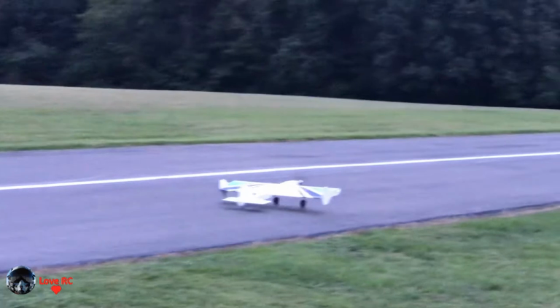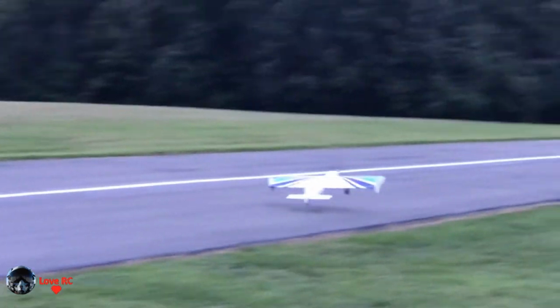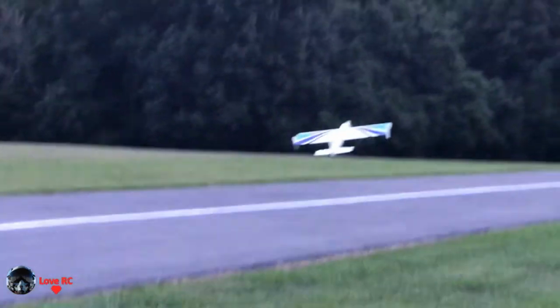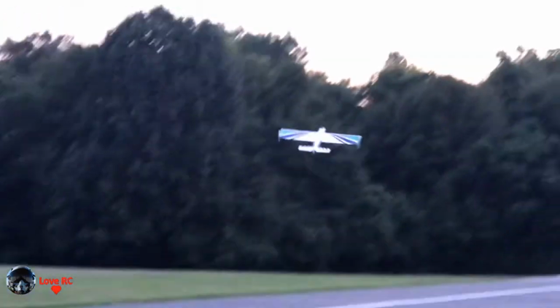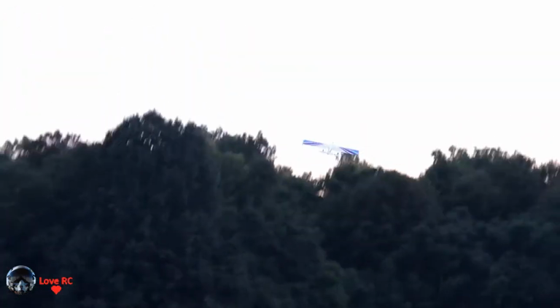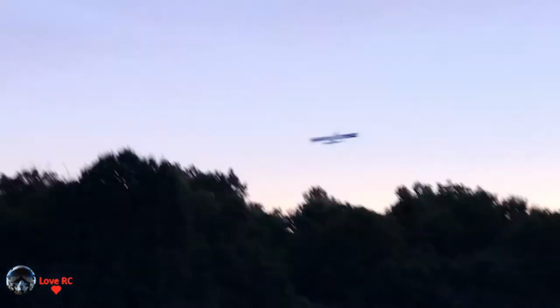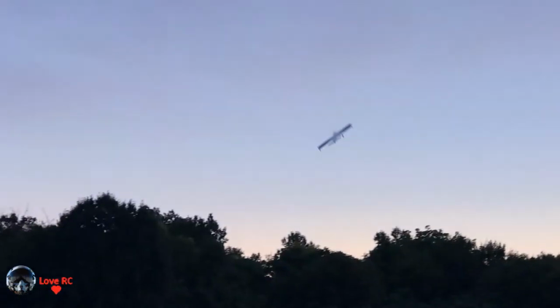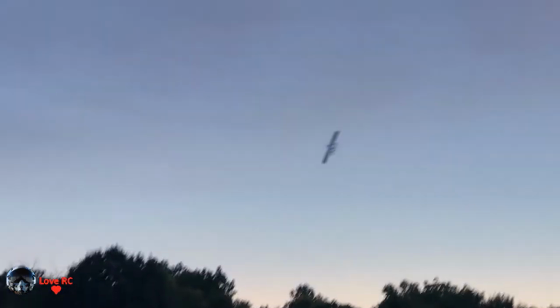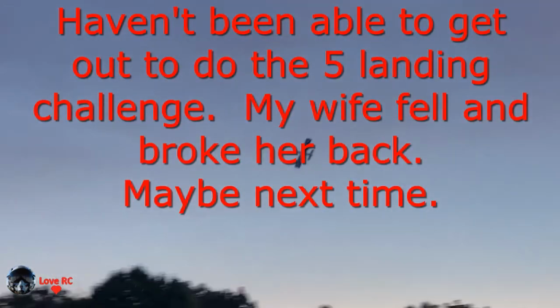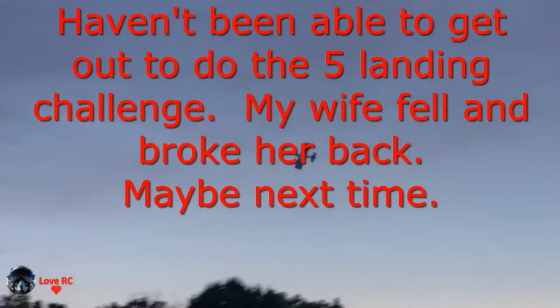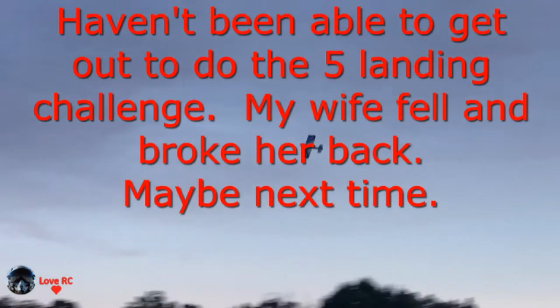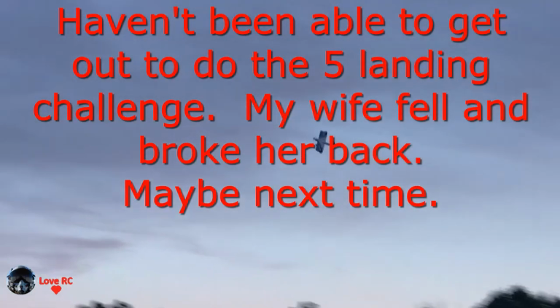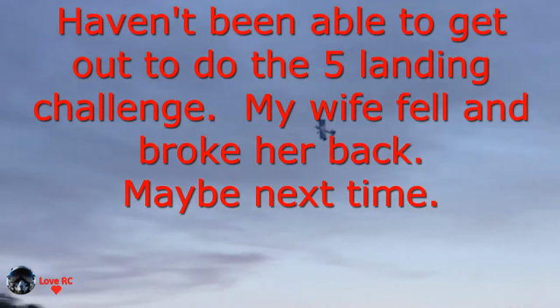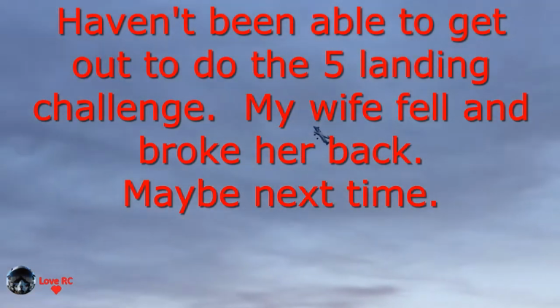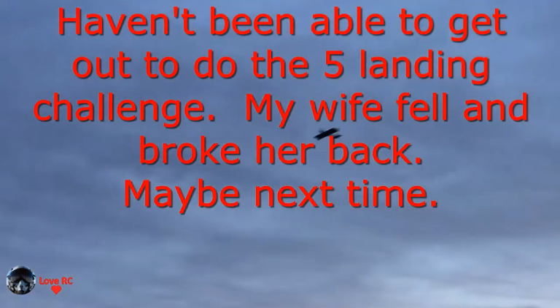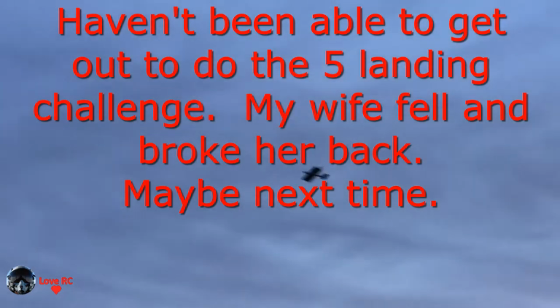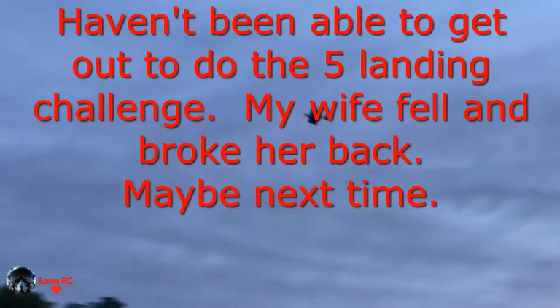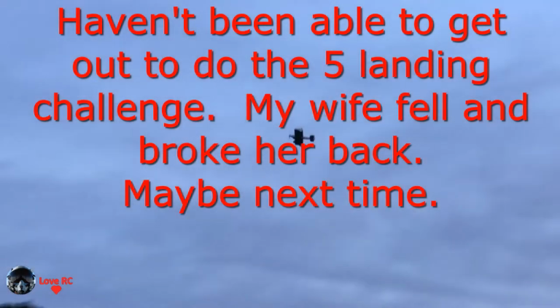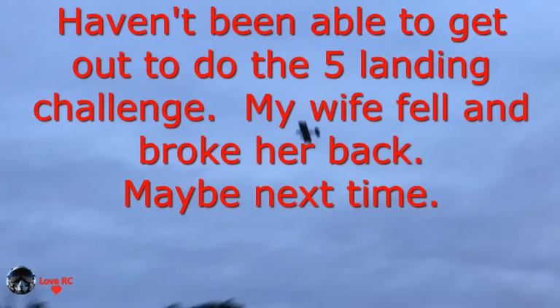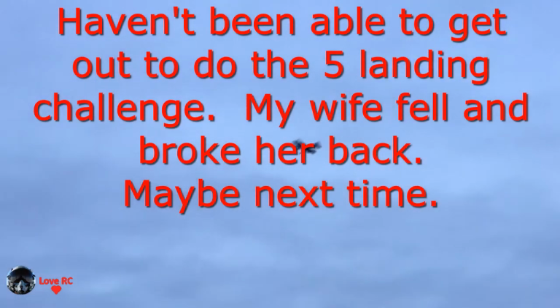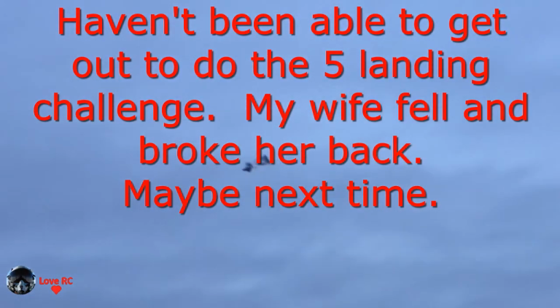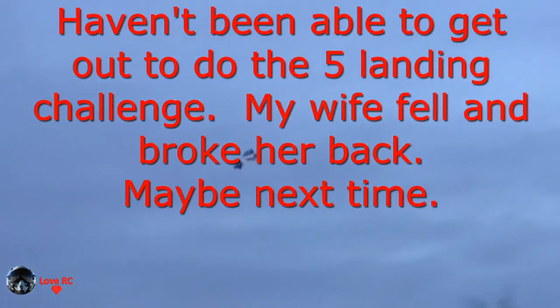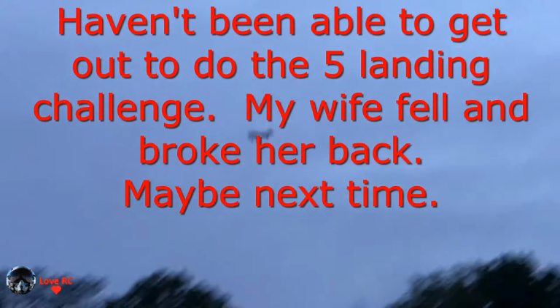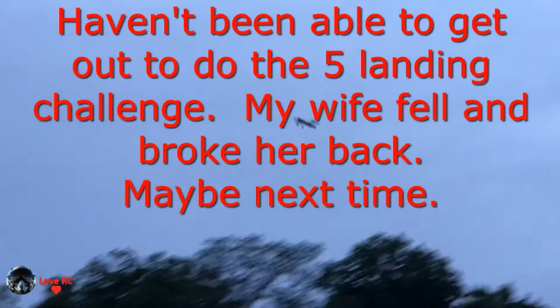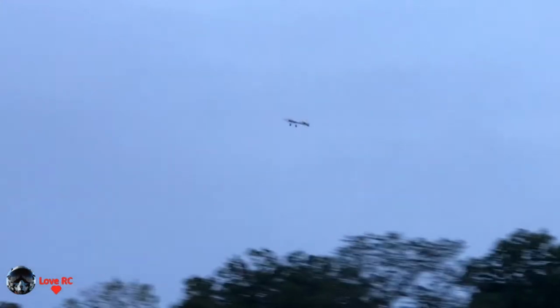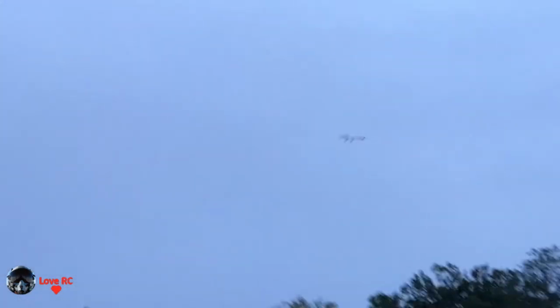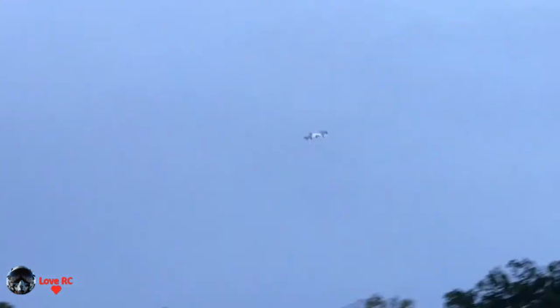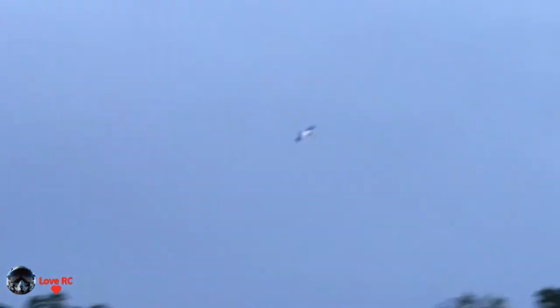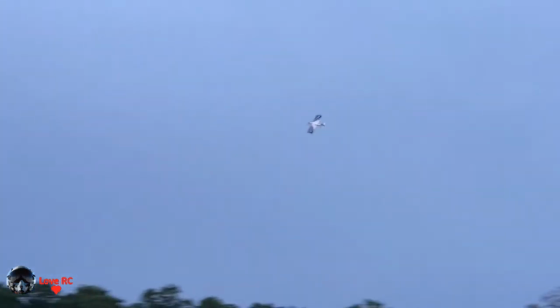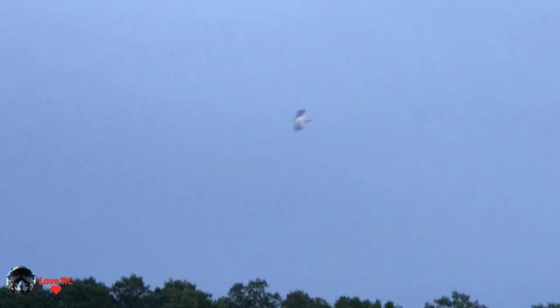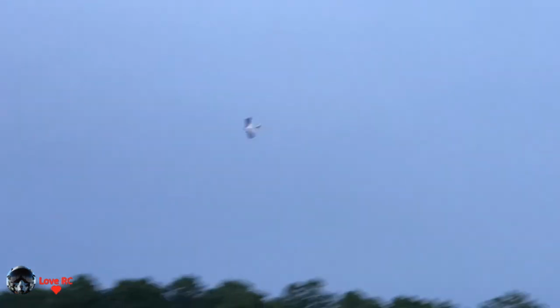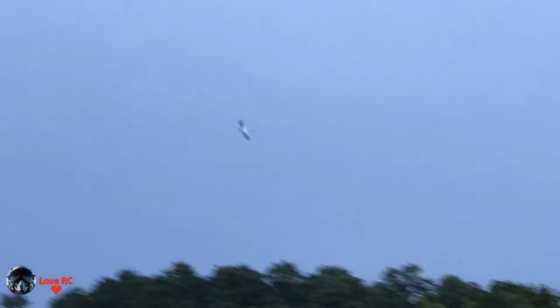I think that five landings challenge is almost over, isn't it? I don't think he's announced — I have to double check, I don't know if he's announced the end date yet. It'll be one of those things that will sneak up on you.